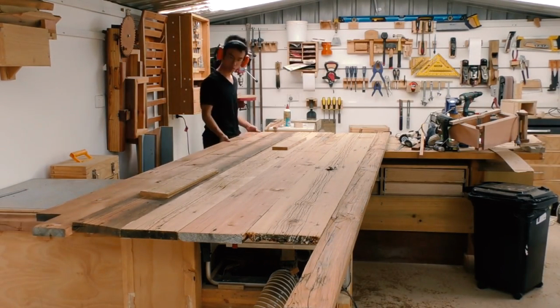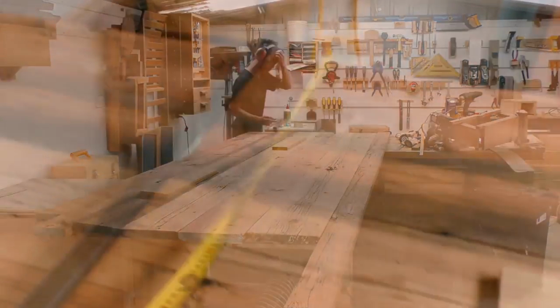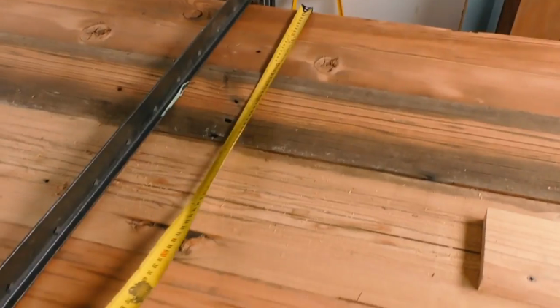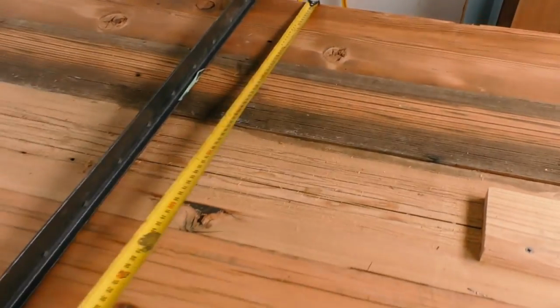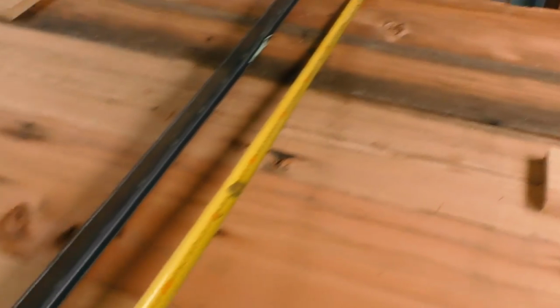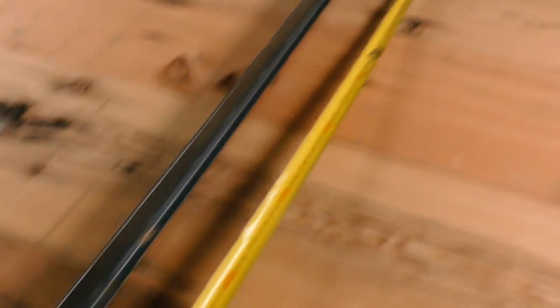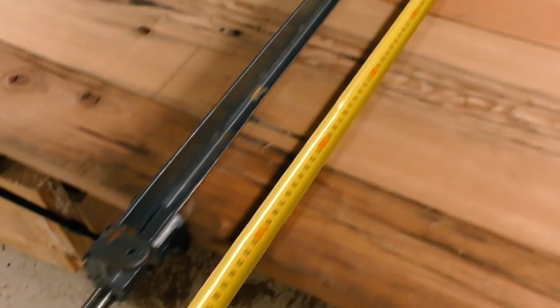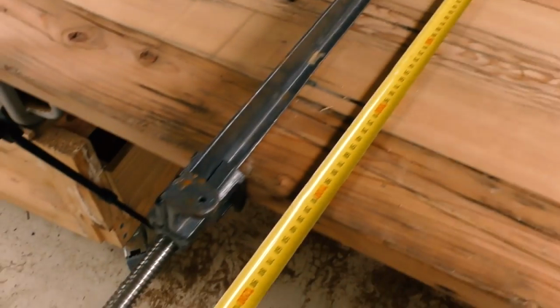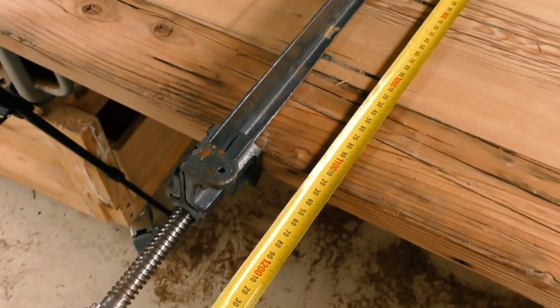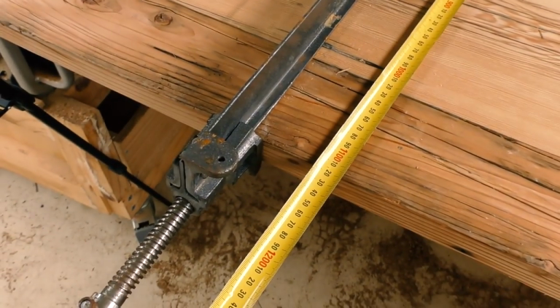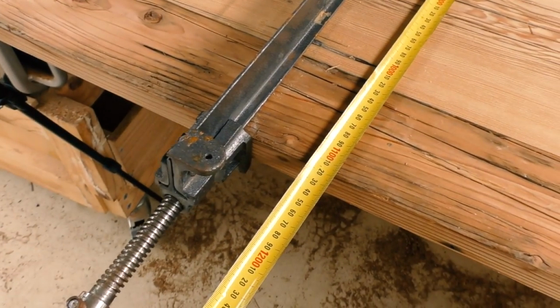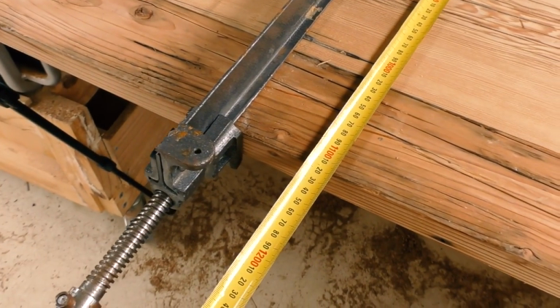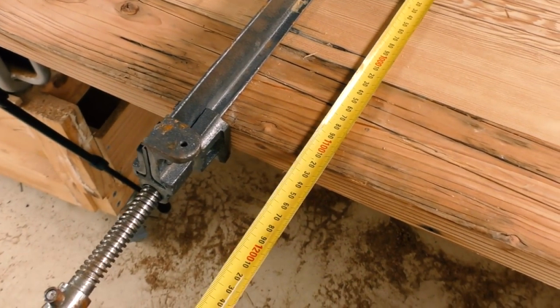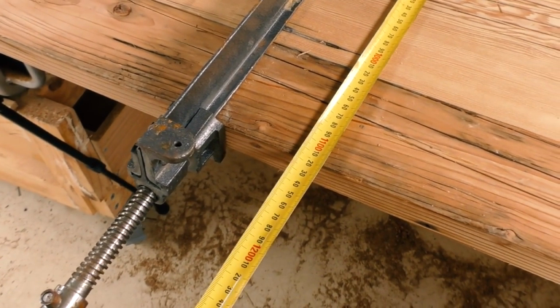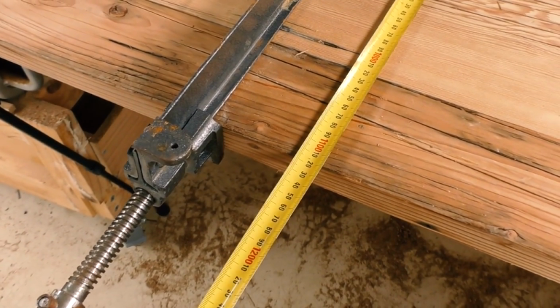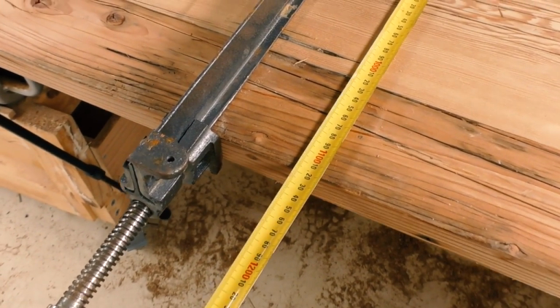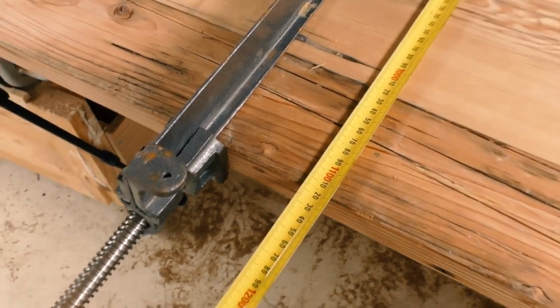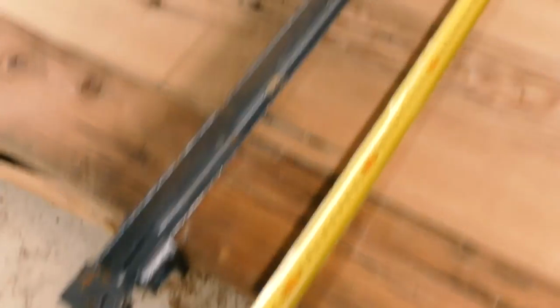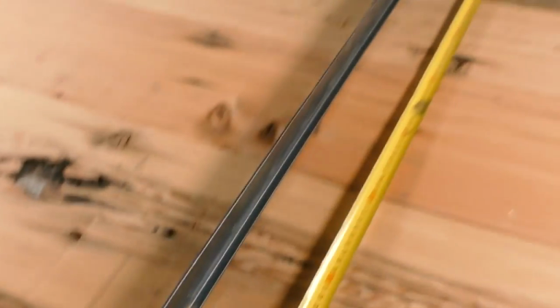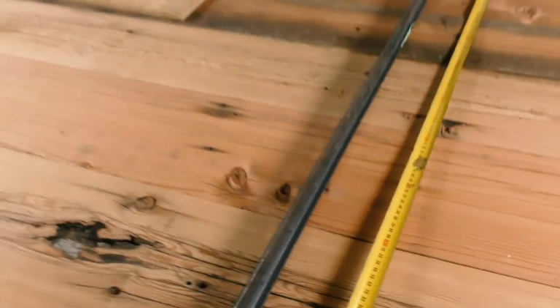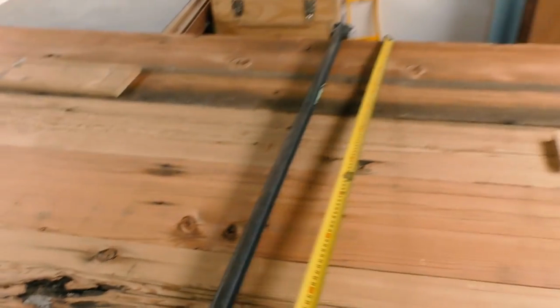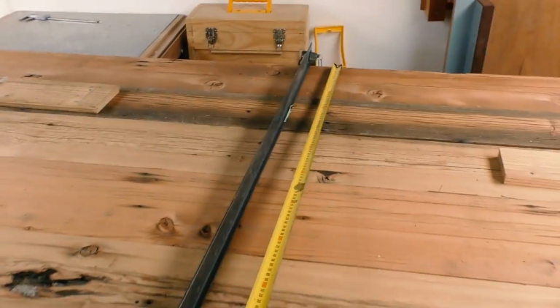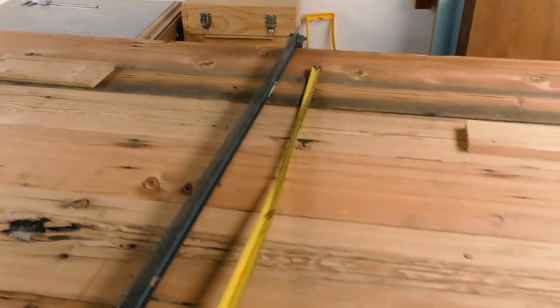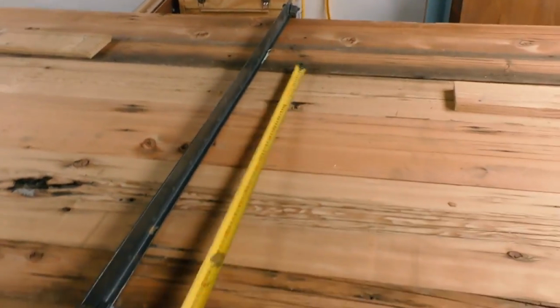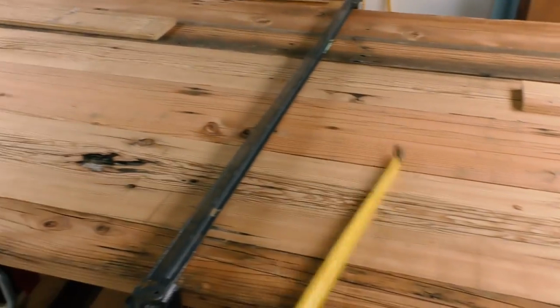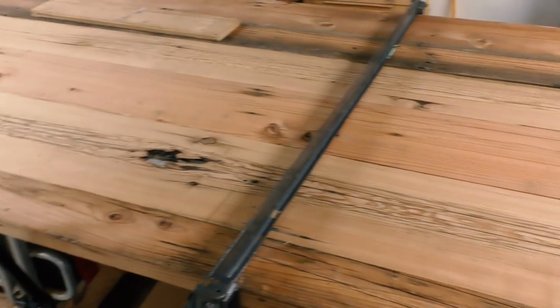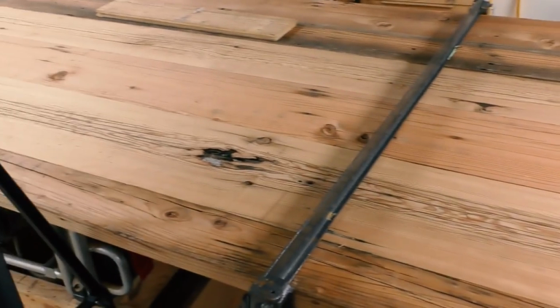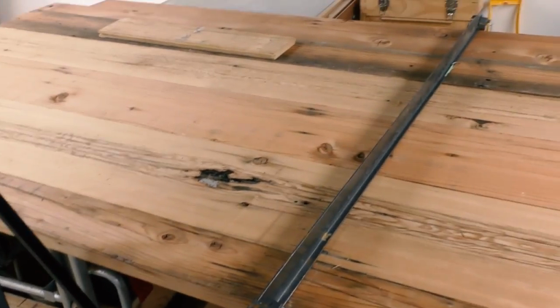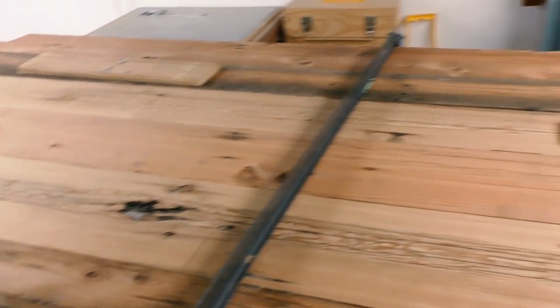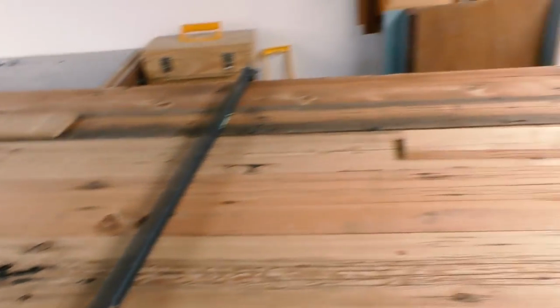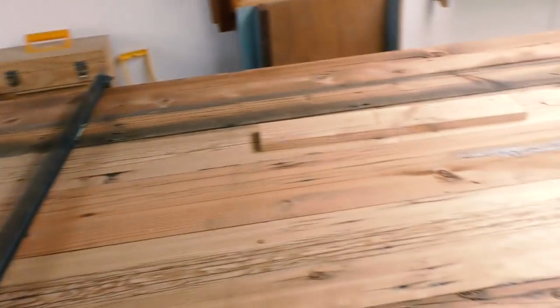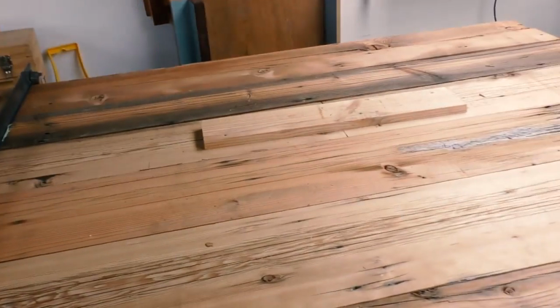And now we are at just a little bit under 1,120mm, which is good enough. So now I might just glue it up.